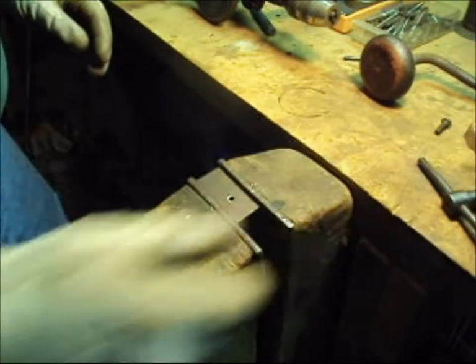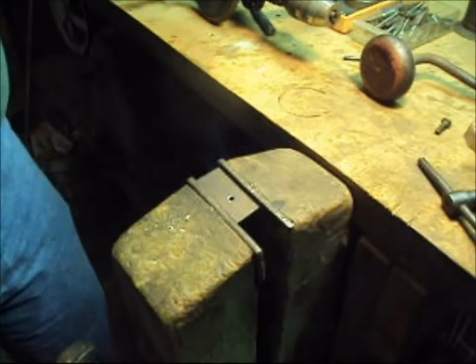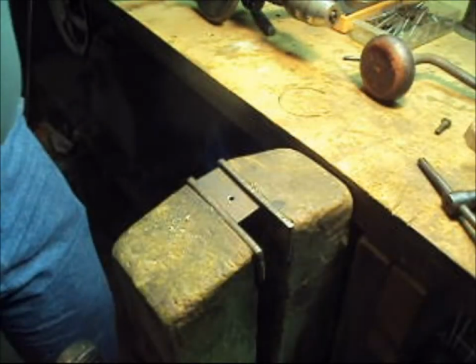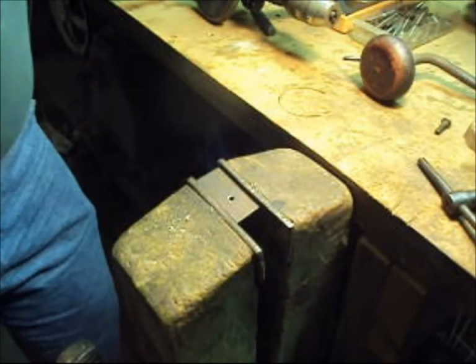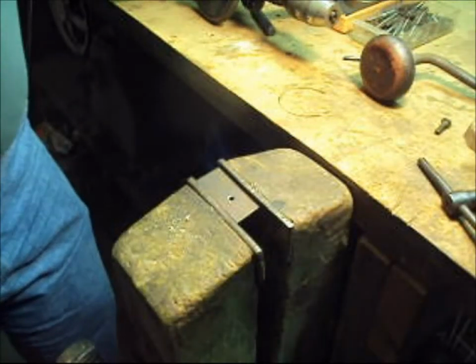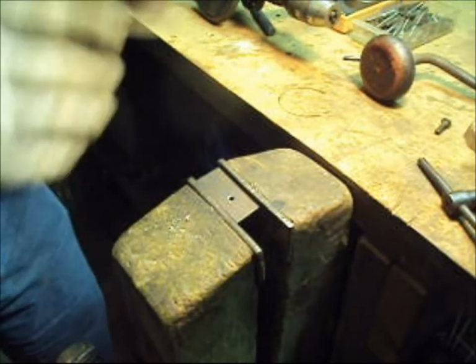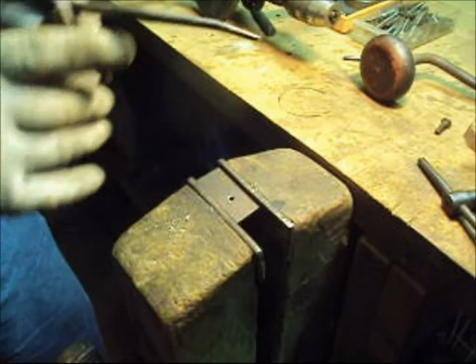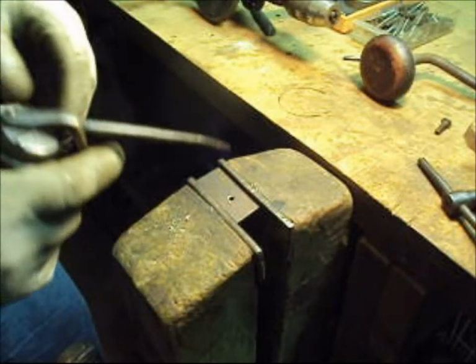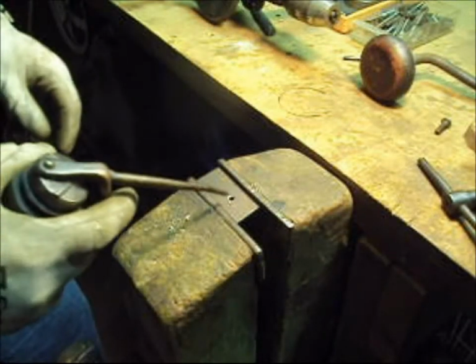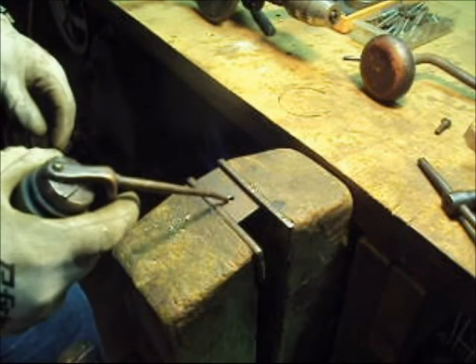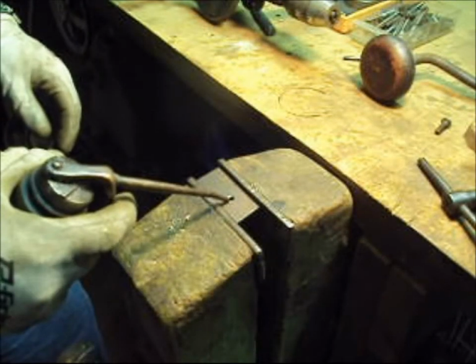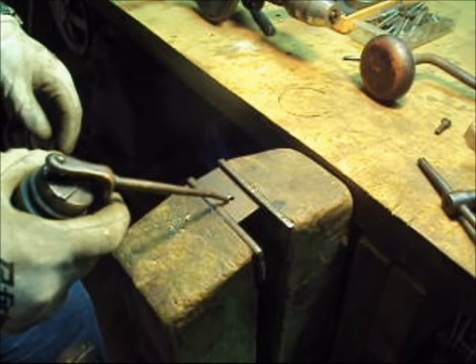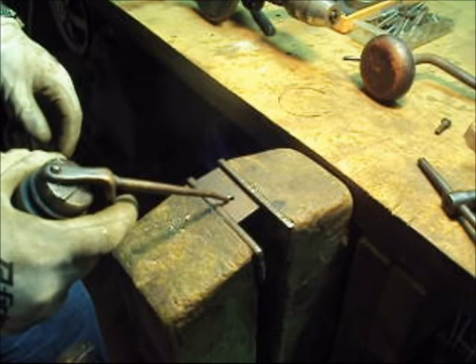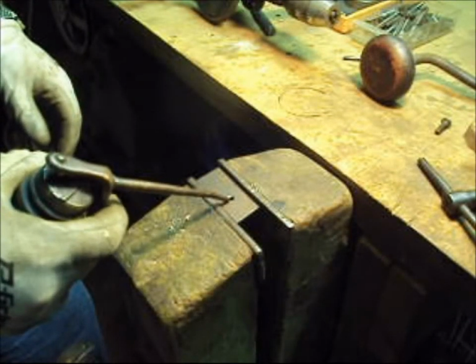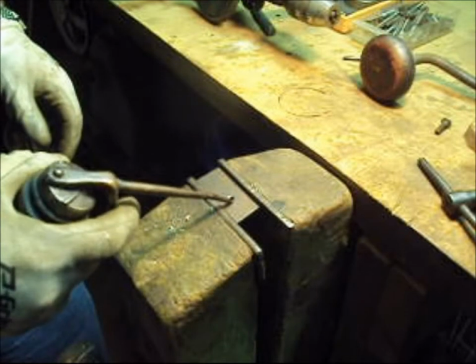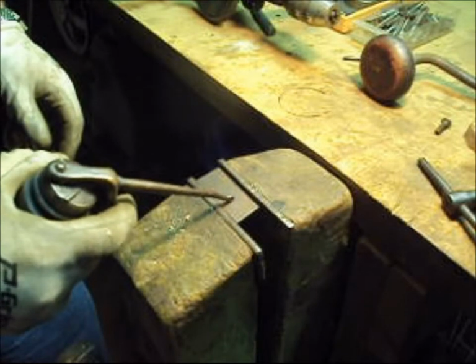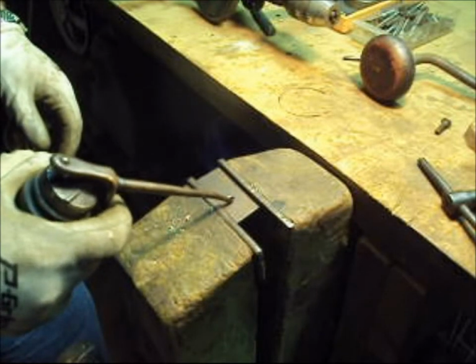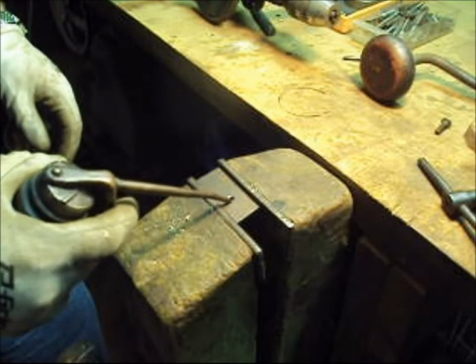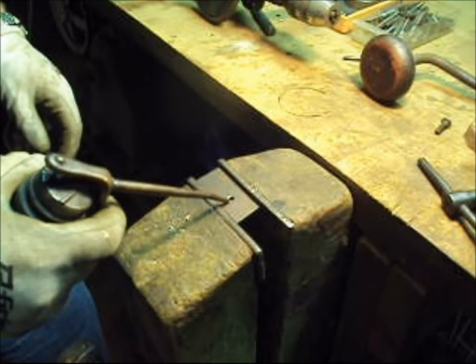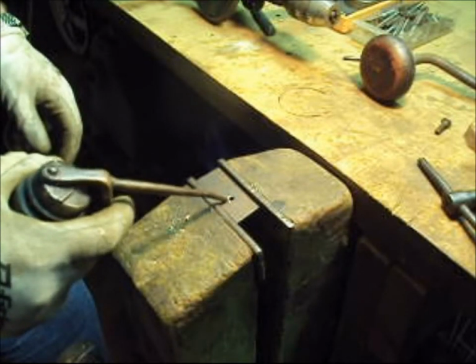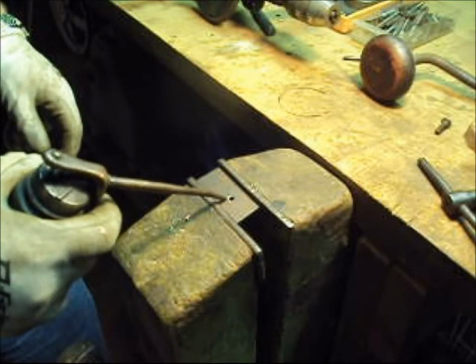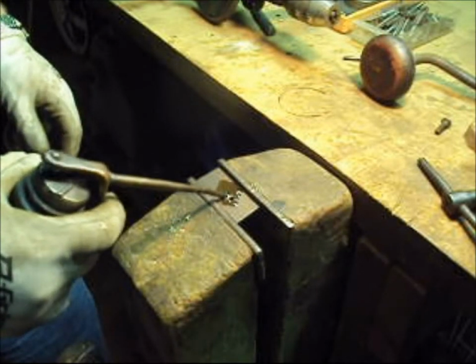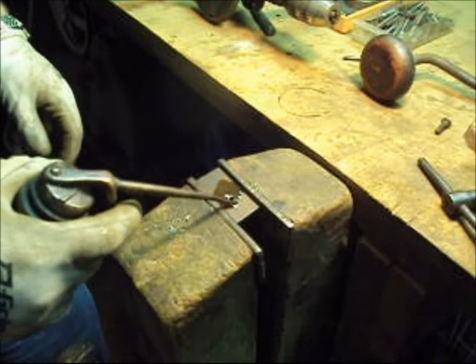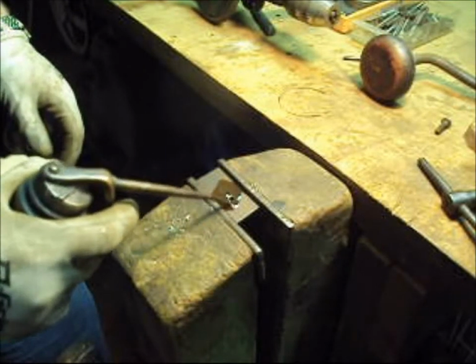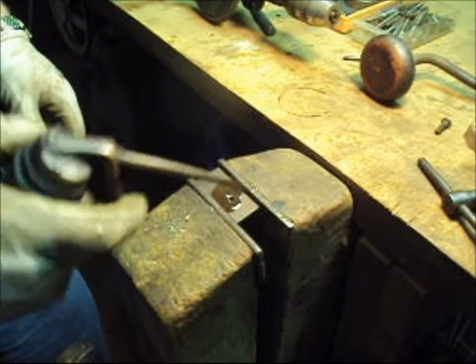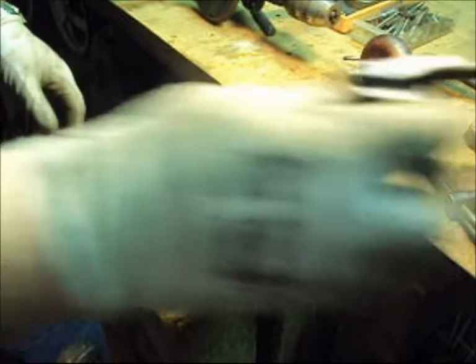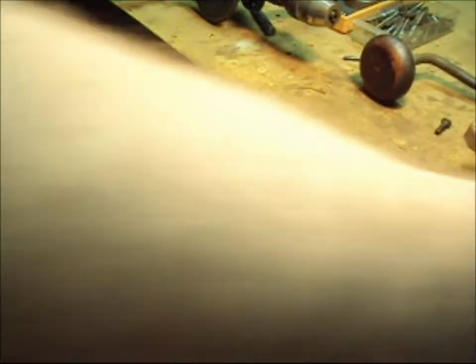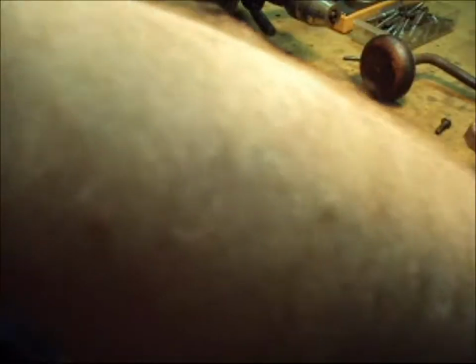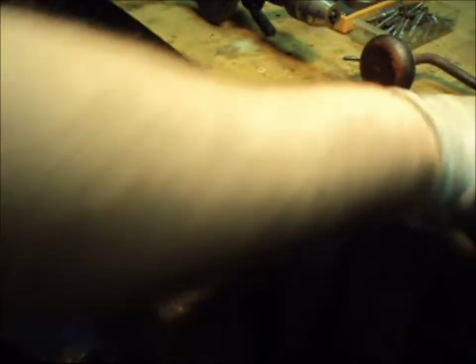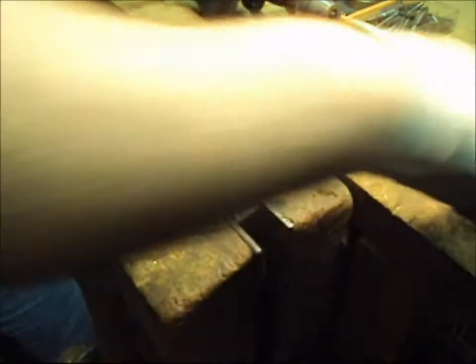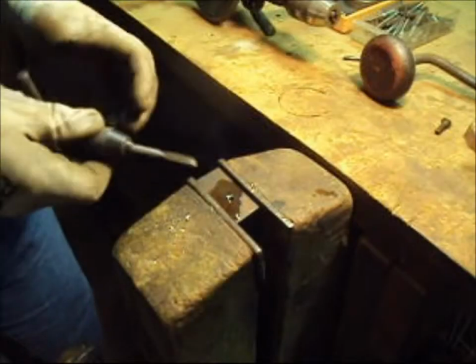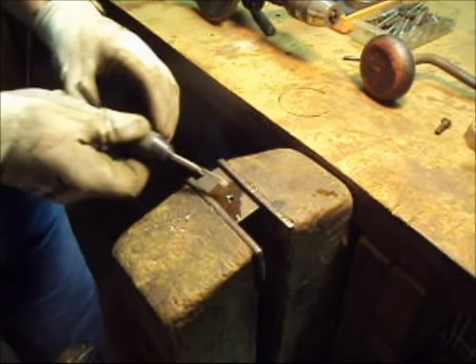Just one more step — a little bit of oil. That makes the tap work better.